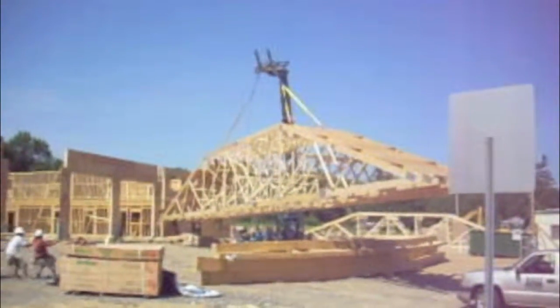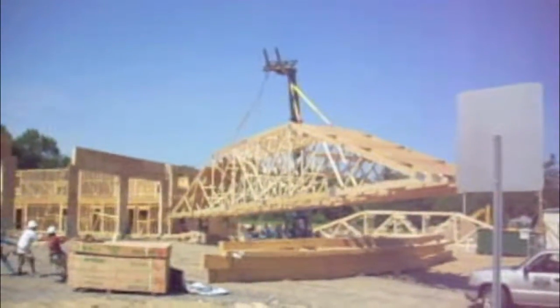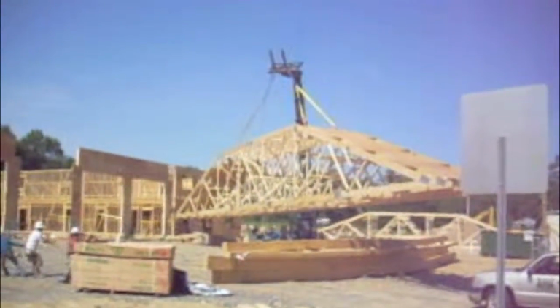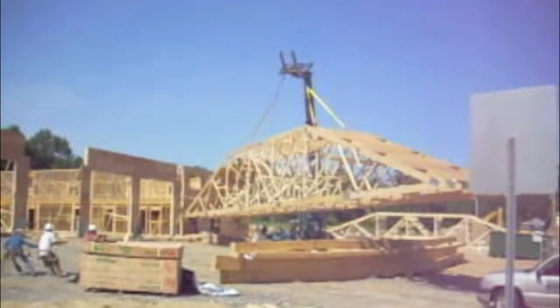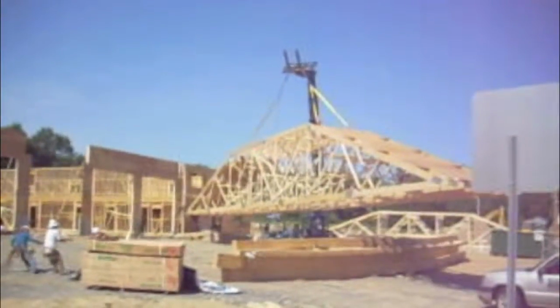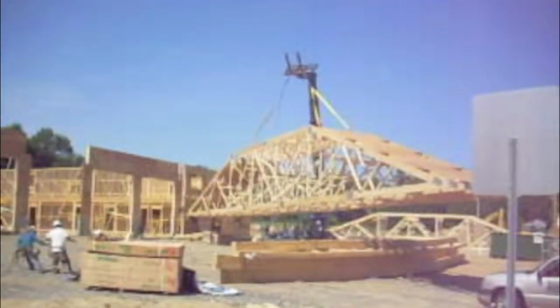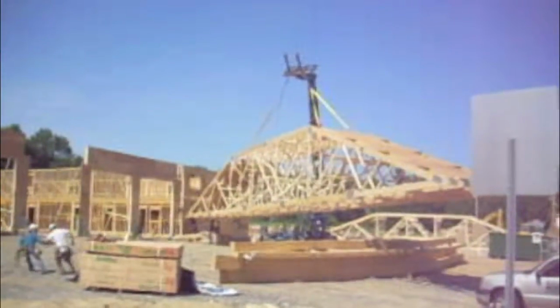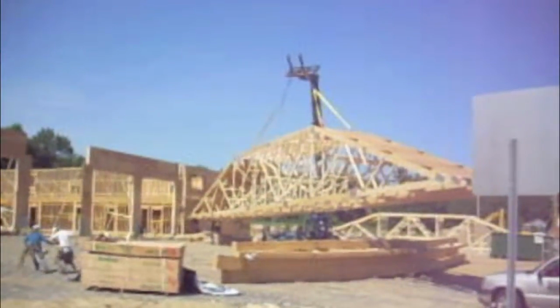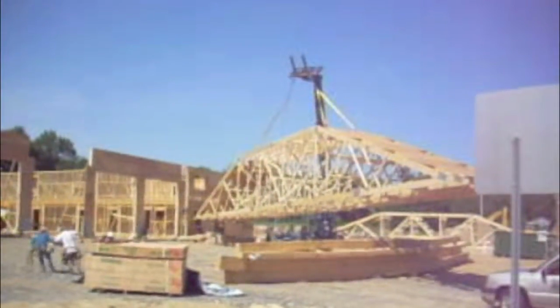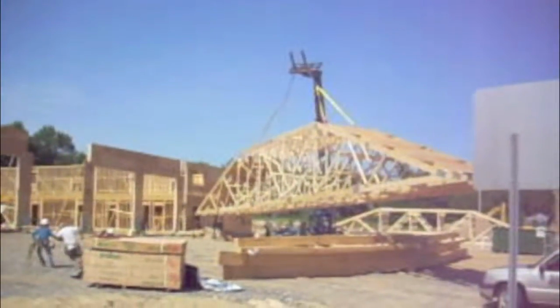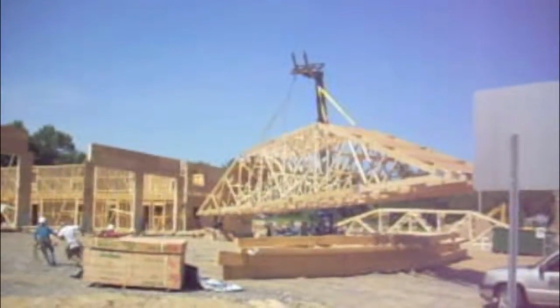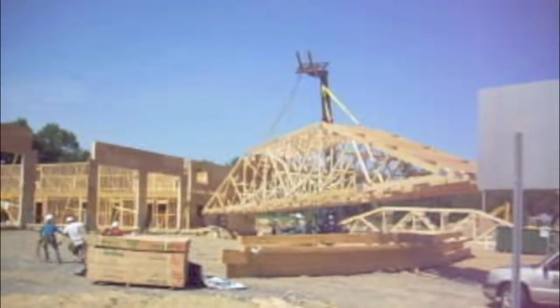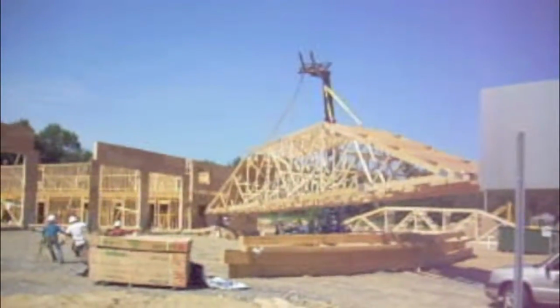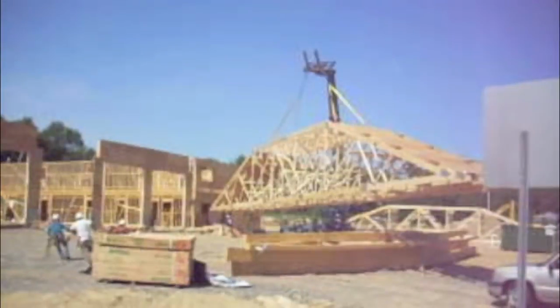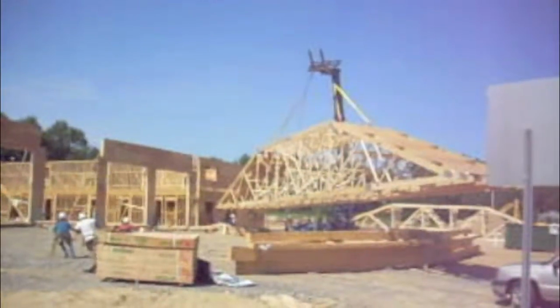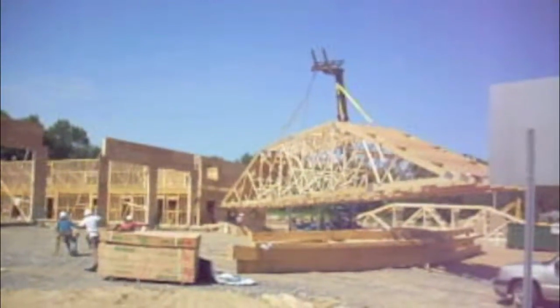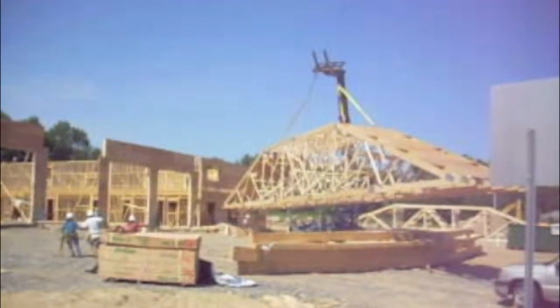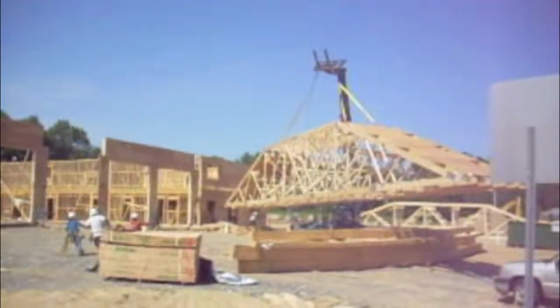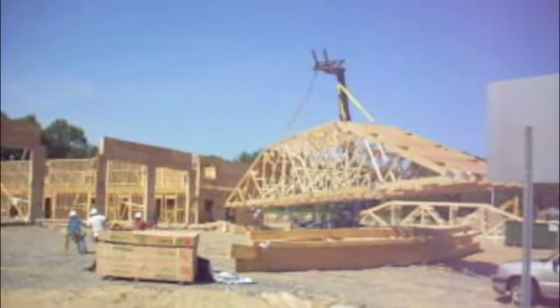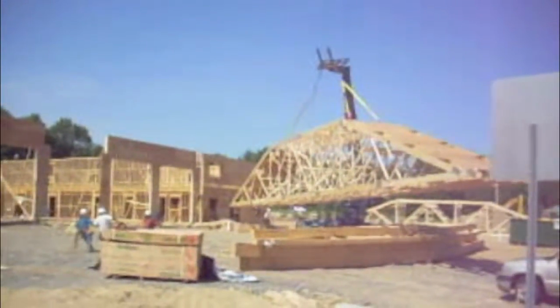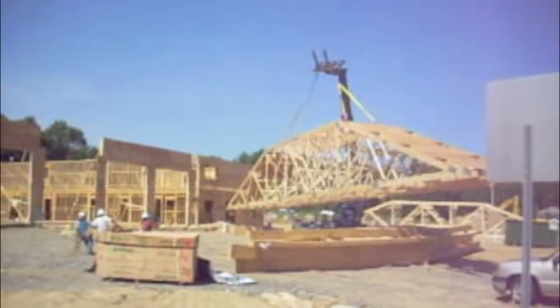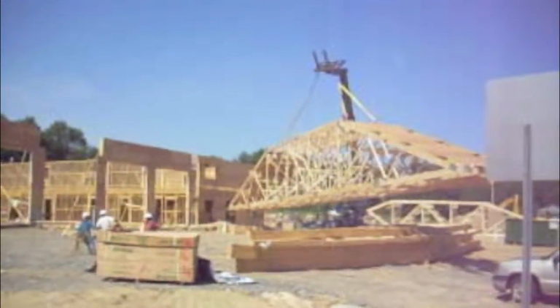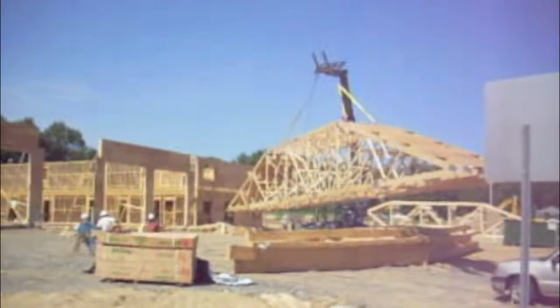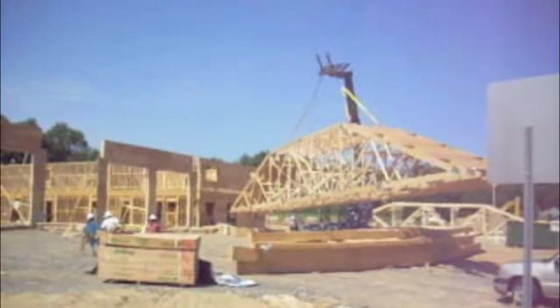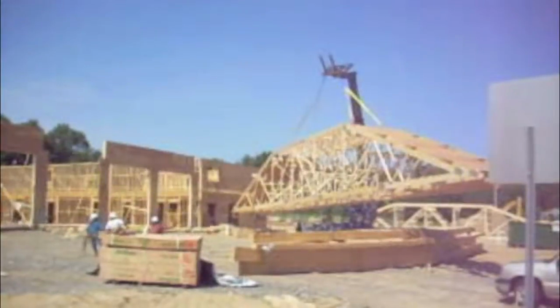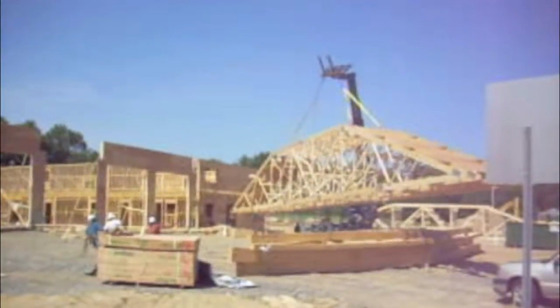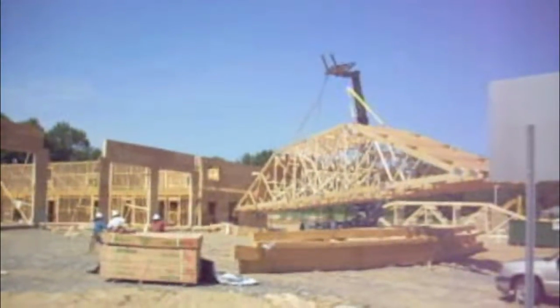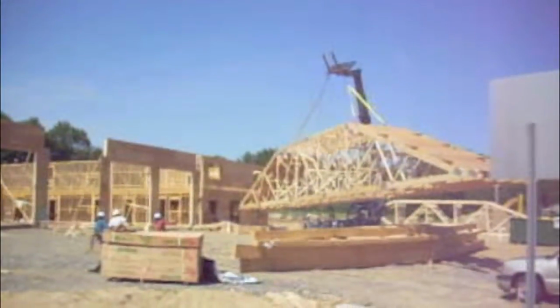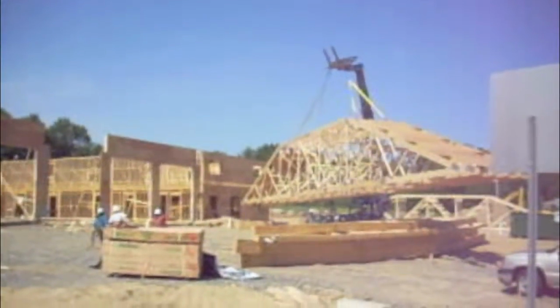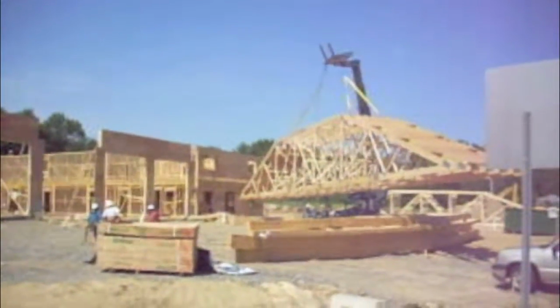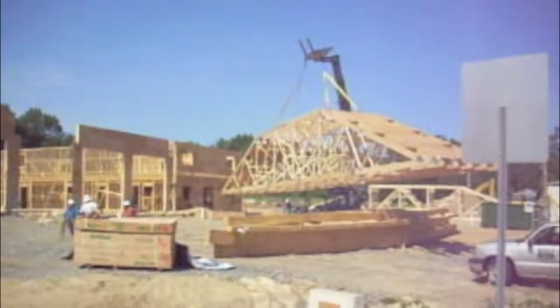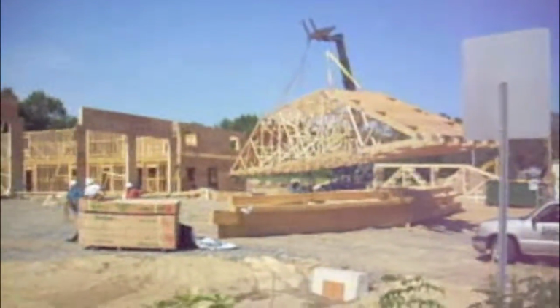One of the services that we provide at Summit Engineering is an erection plan for lifting and installing long-span trusses such as these. Typically, over 60 feet, requirements are that you have a lift plan designed by a structural engineer.